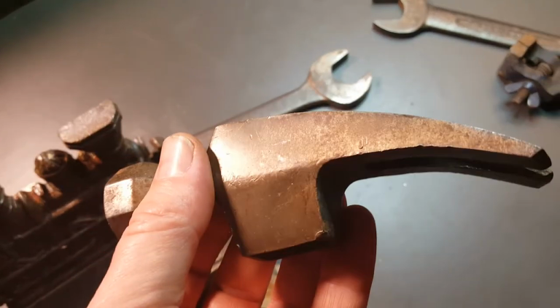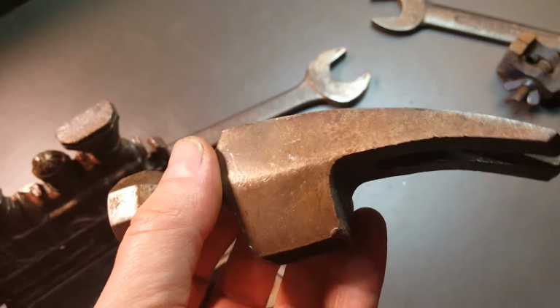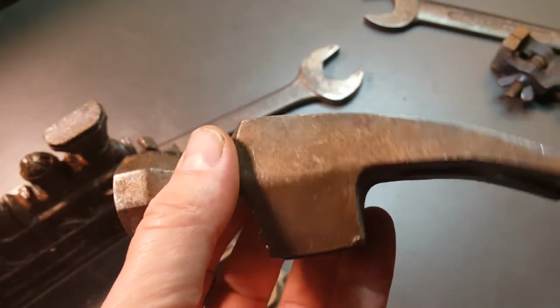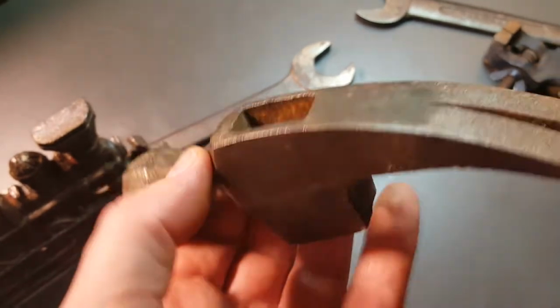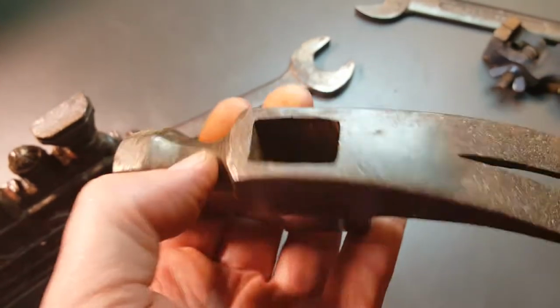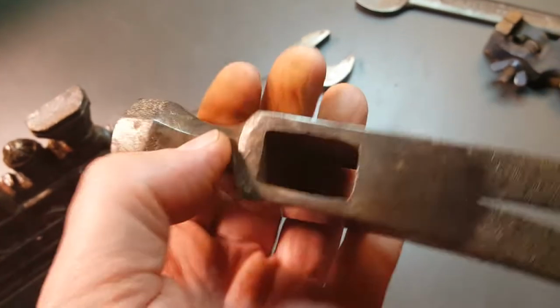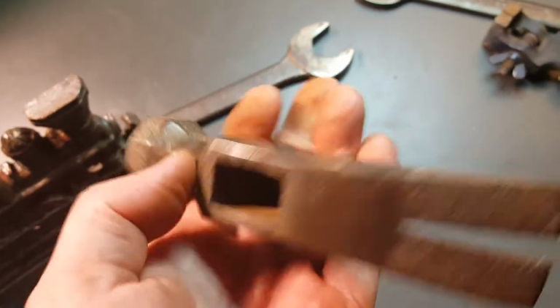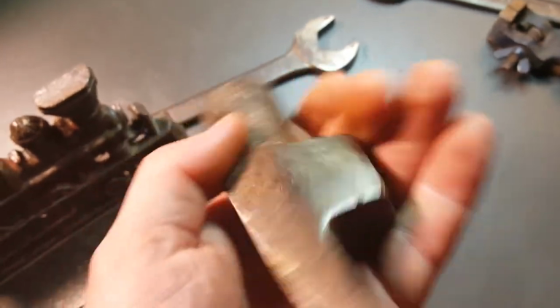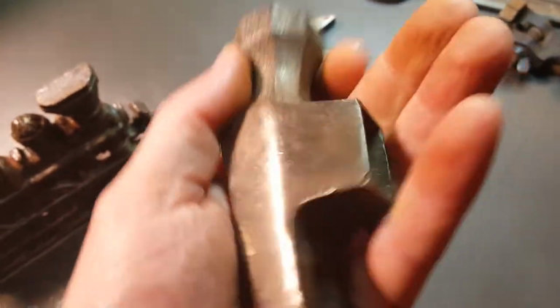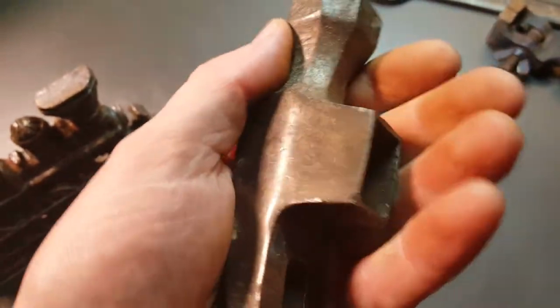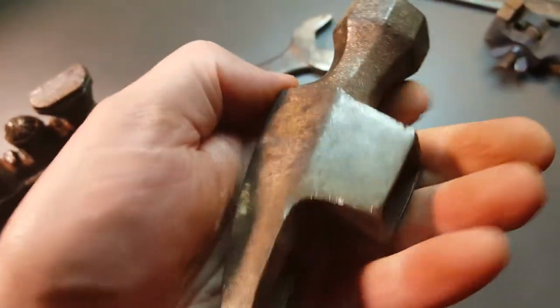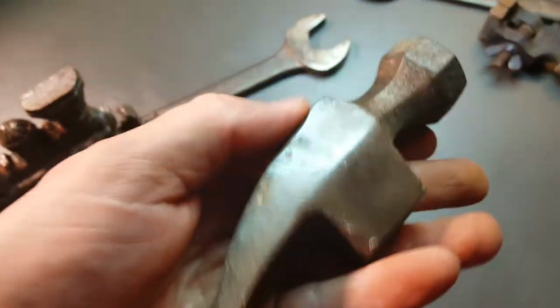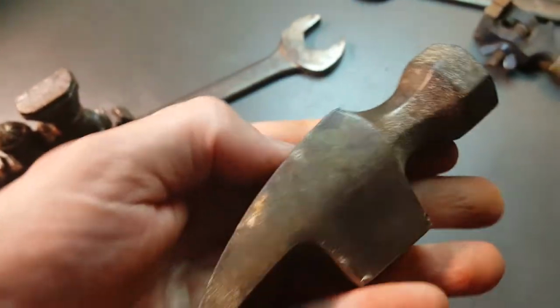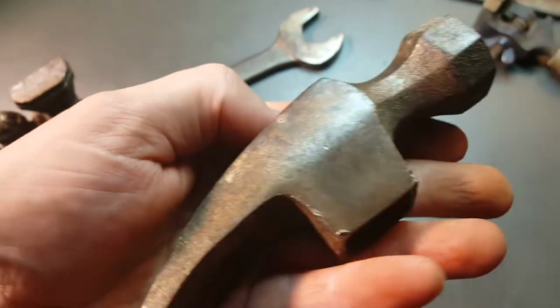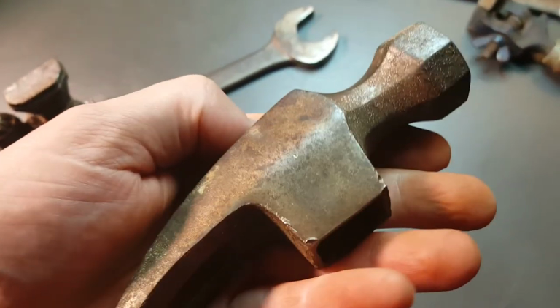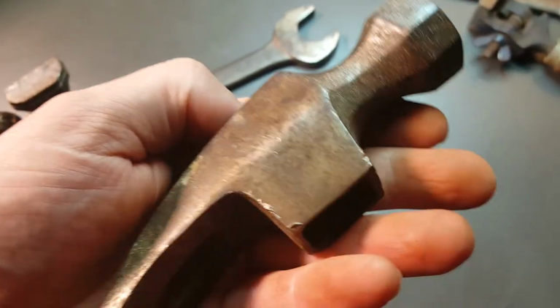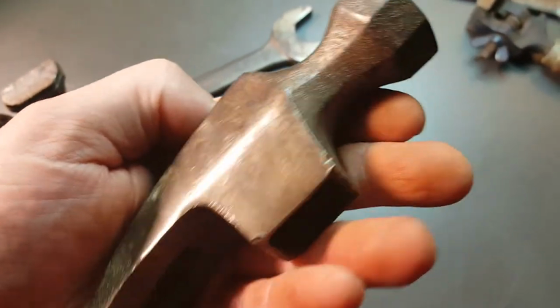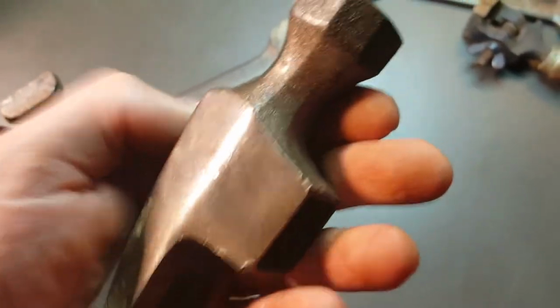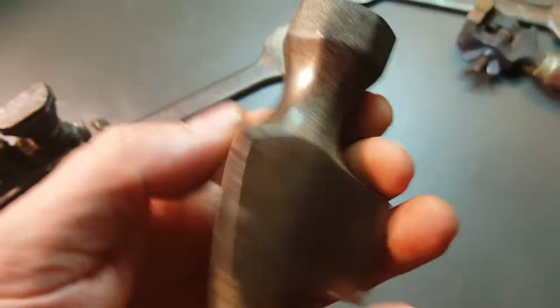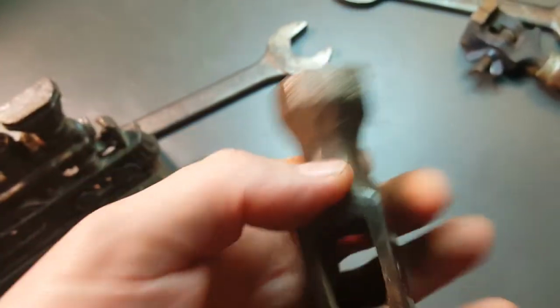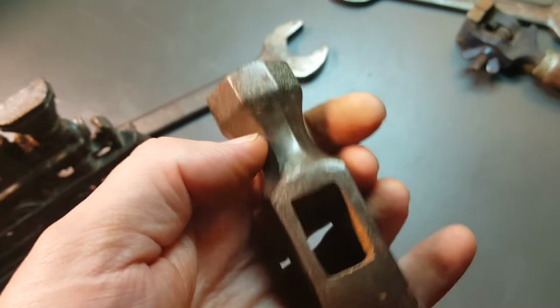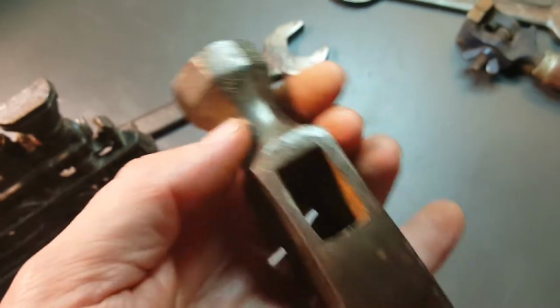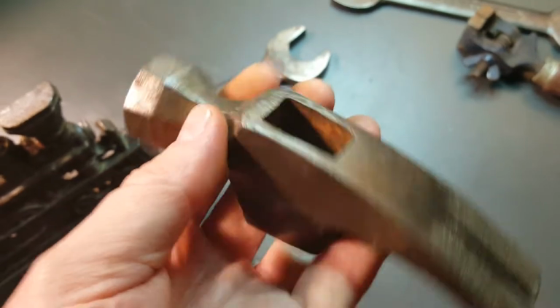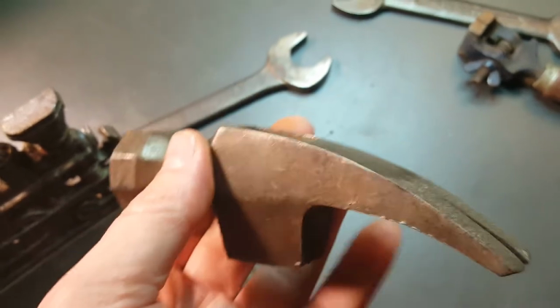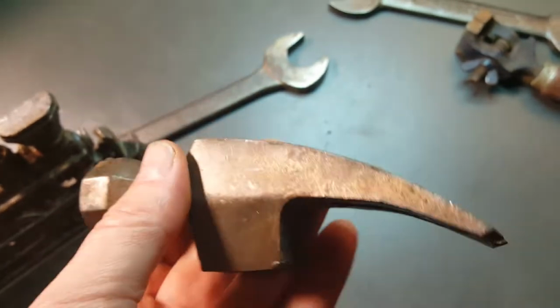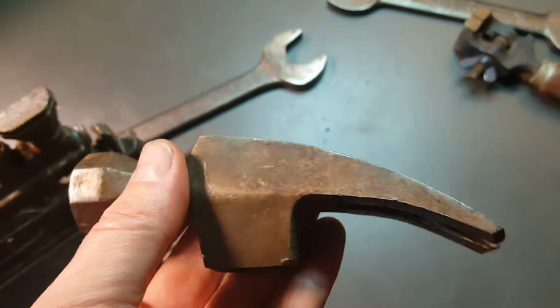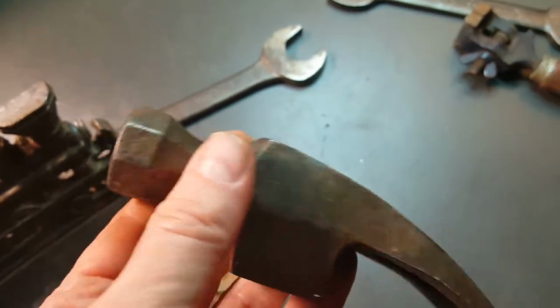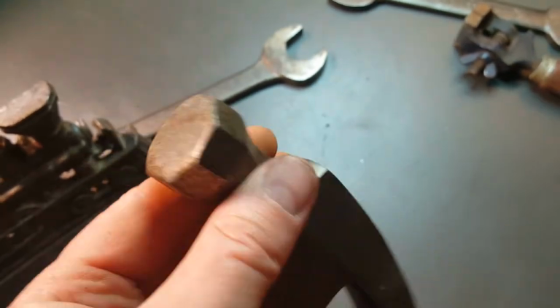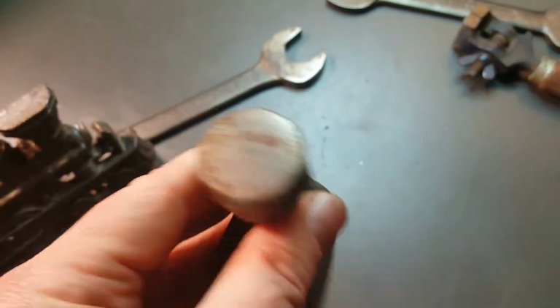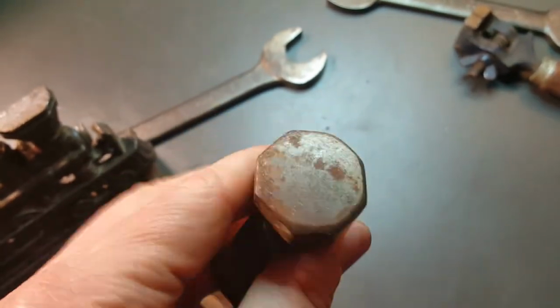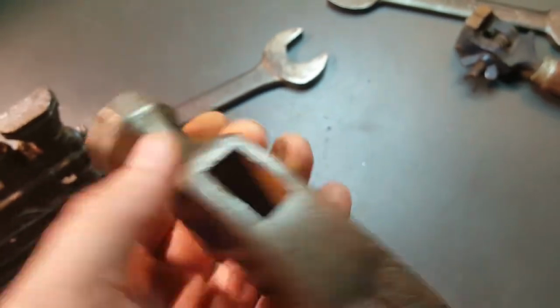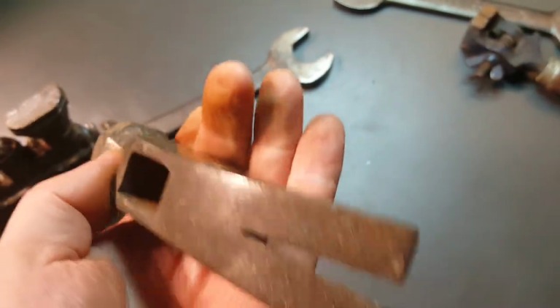This ended up in my pile — I don't know why. I probably shouldn't have got this. There were no markings on it, so it's just an unknown hammerhead.